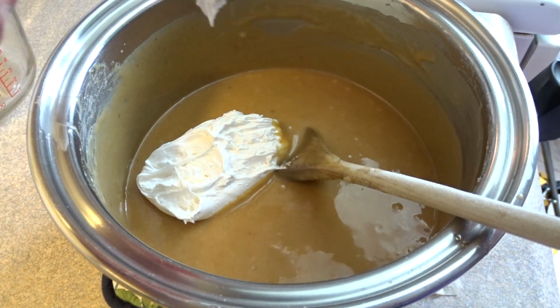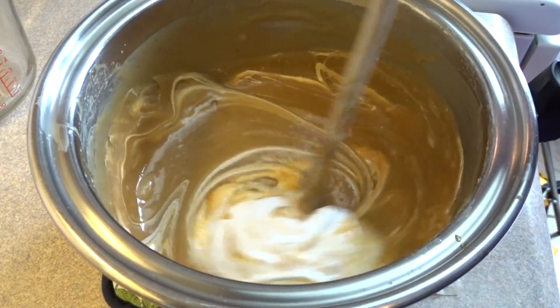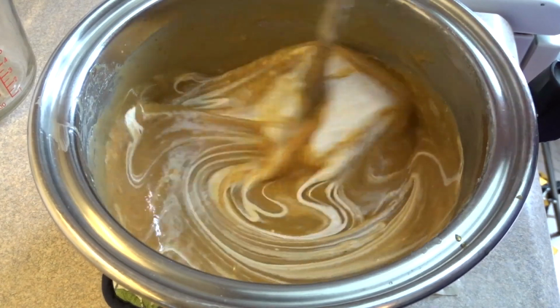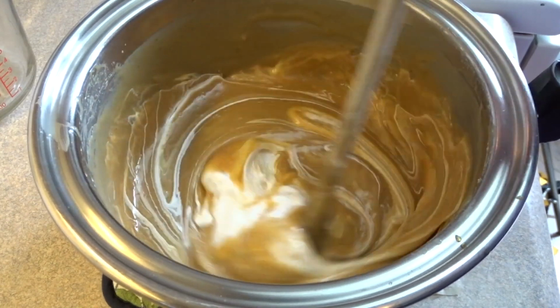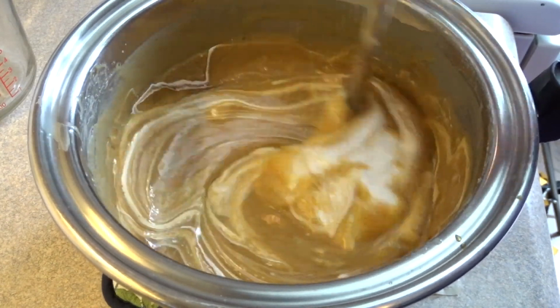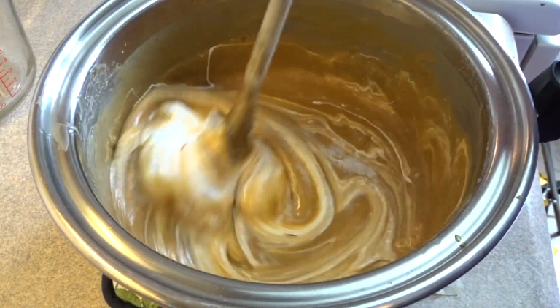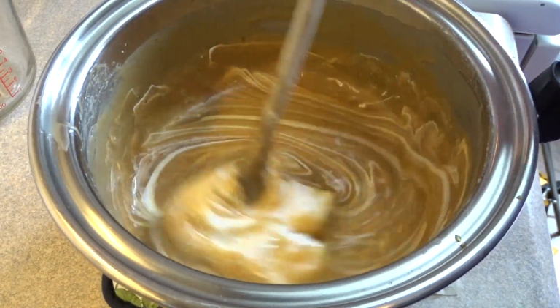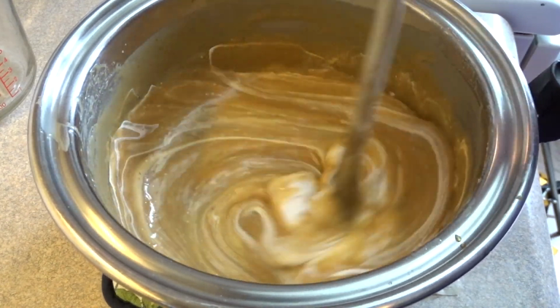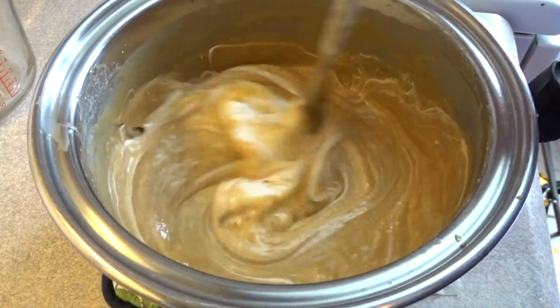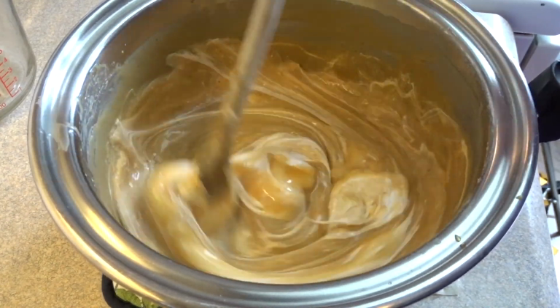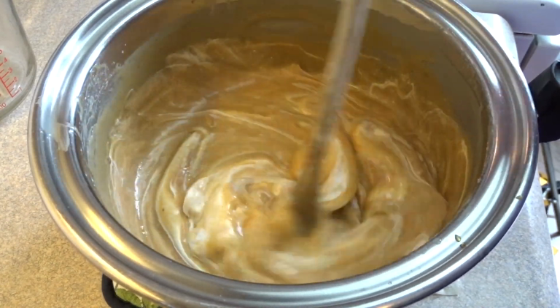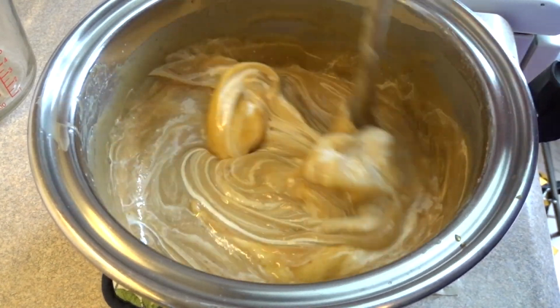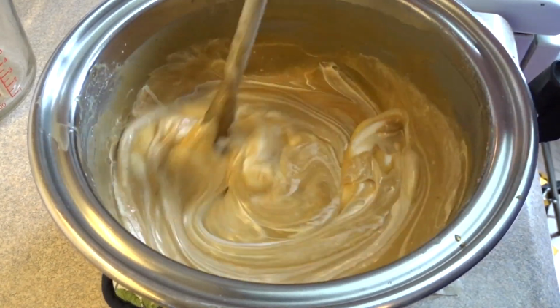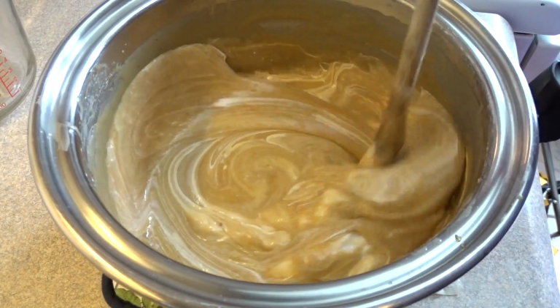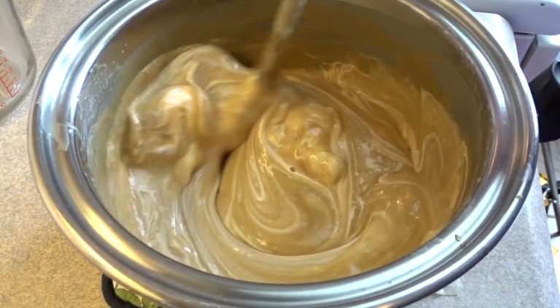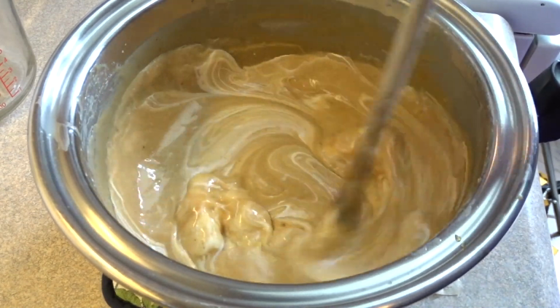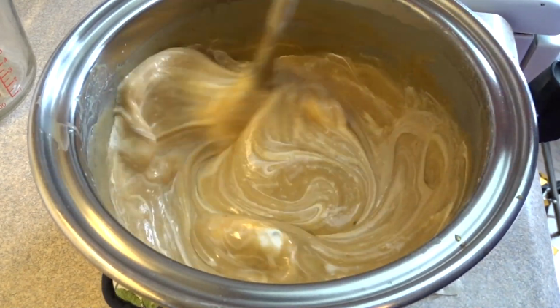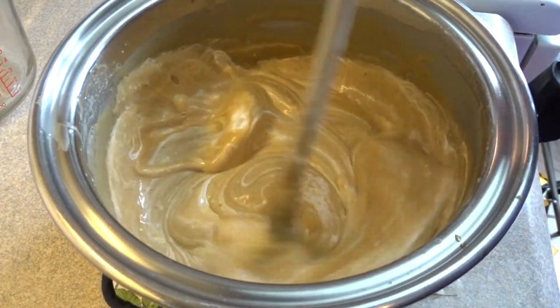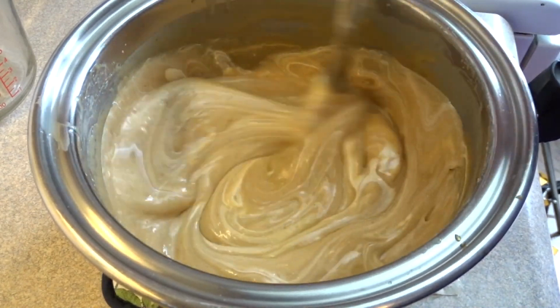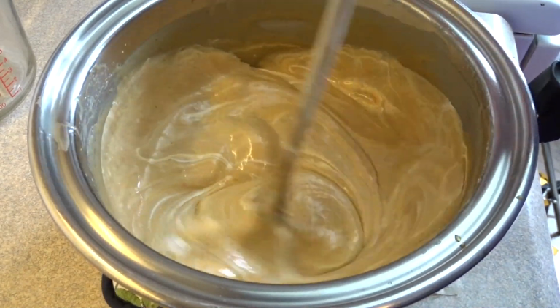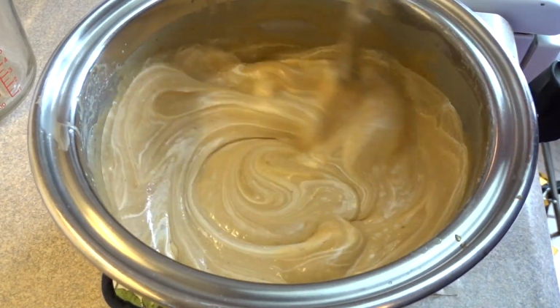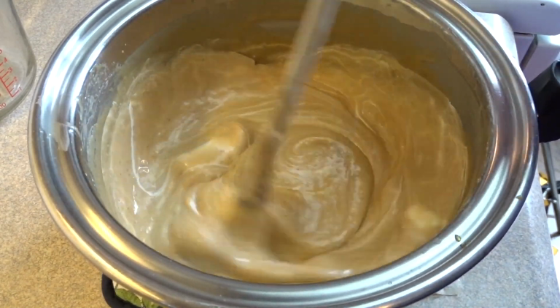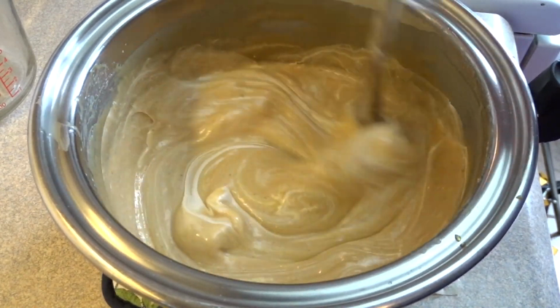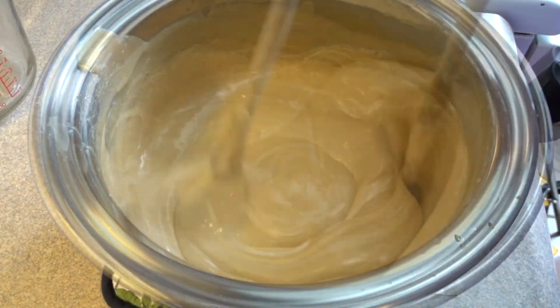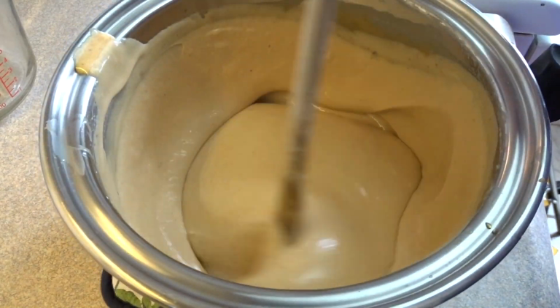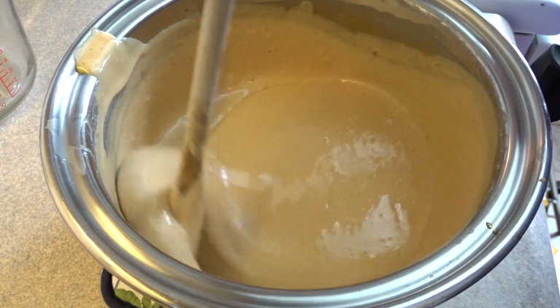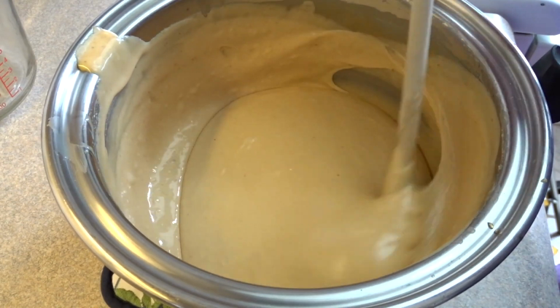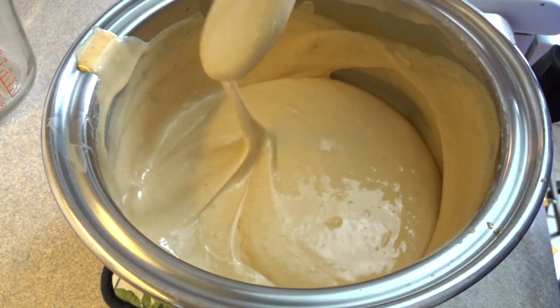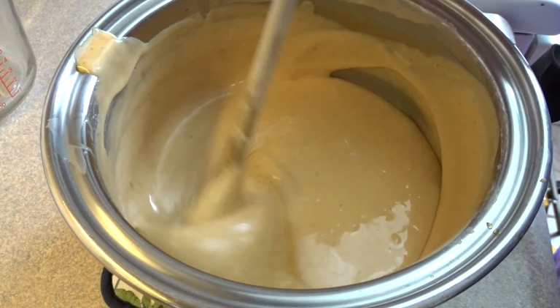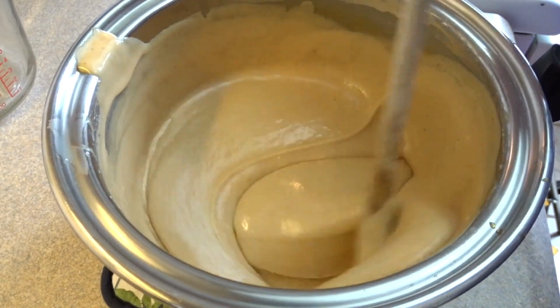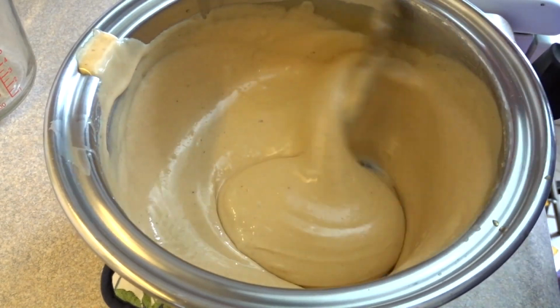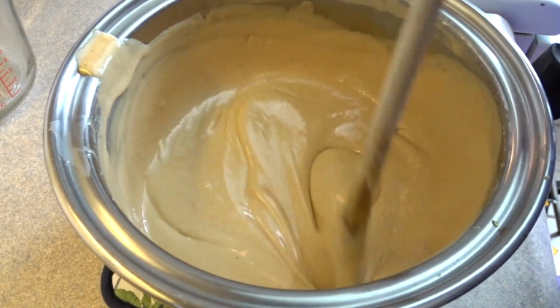Either way, when you put your marshmallow in, you just need to stir it until the marshmallows are melted — or in this case until the marshmallow cream is melted and nicely blended in. The color will change; it'll lighten up quite a bit and that's all there is to it.